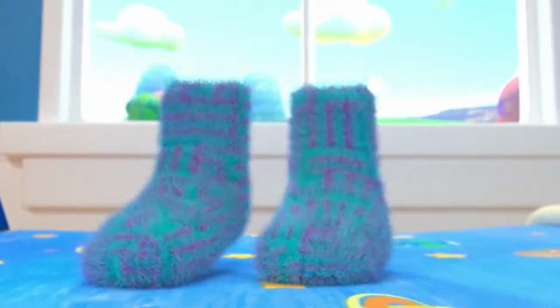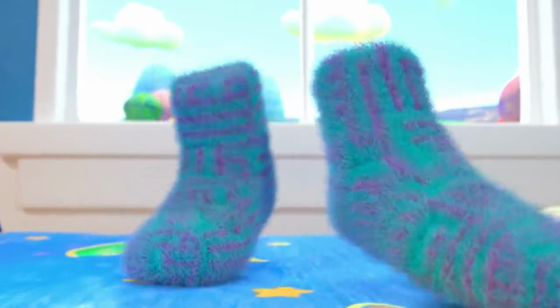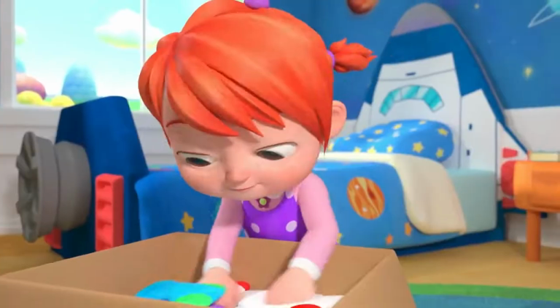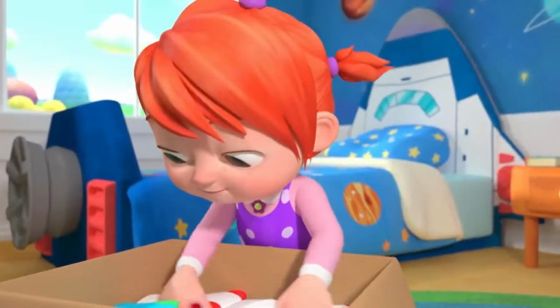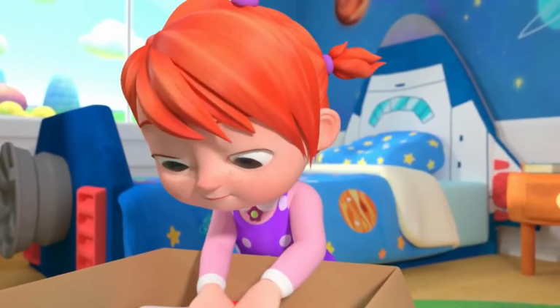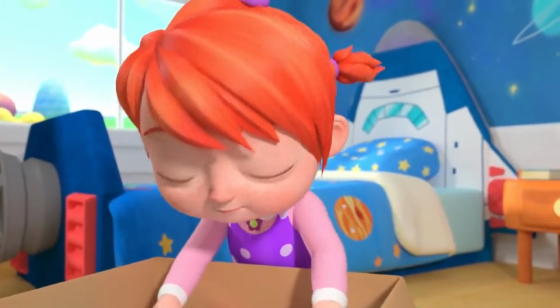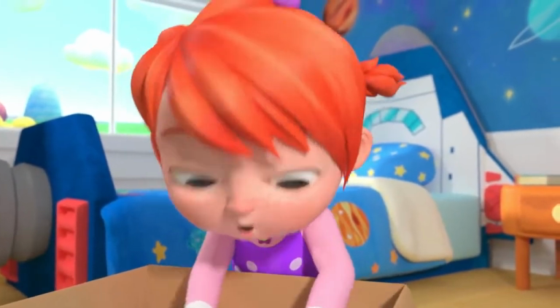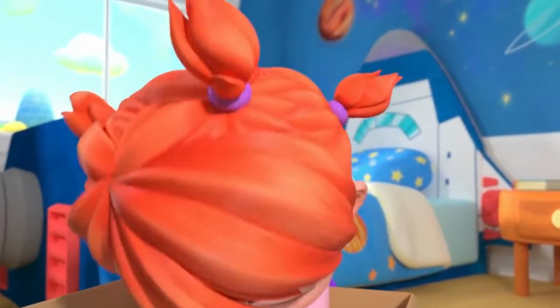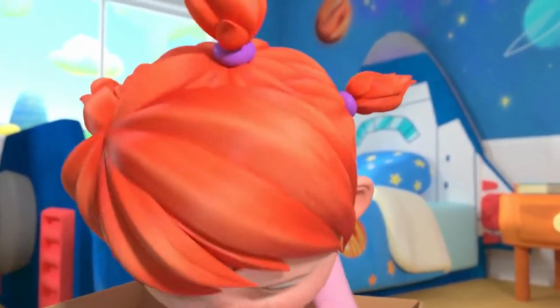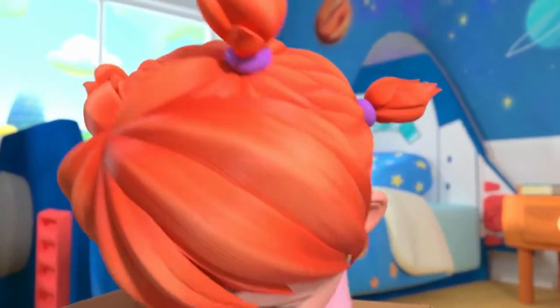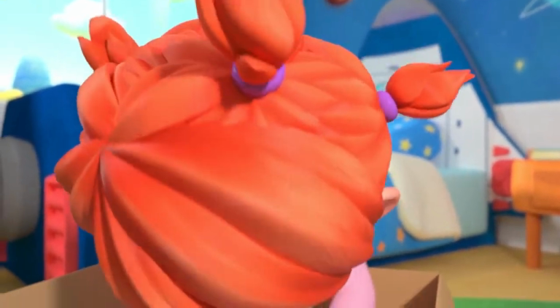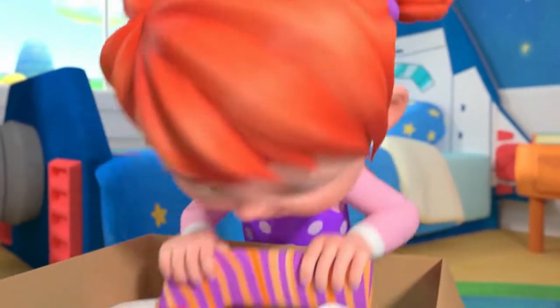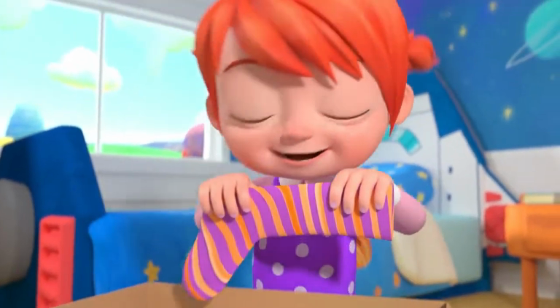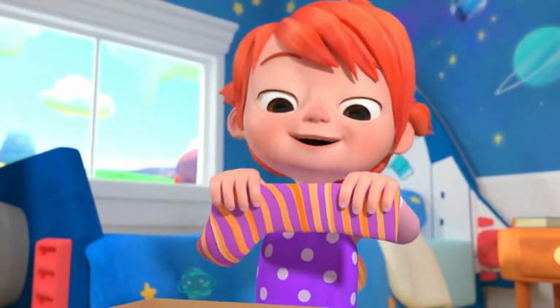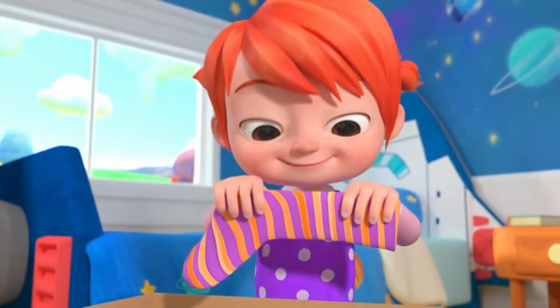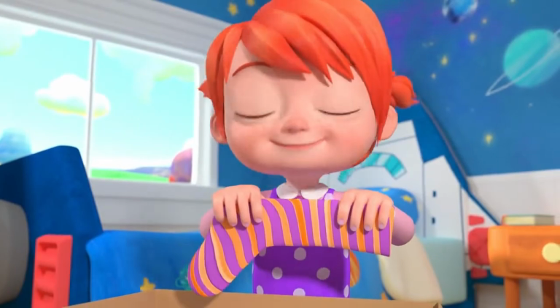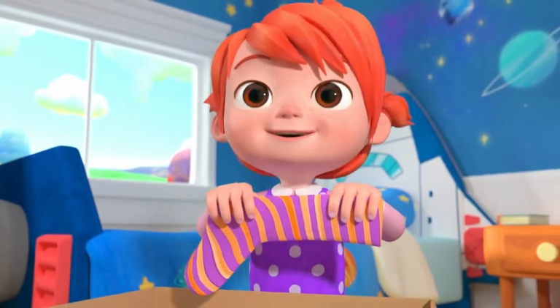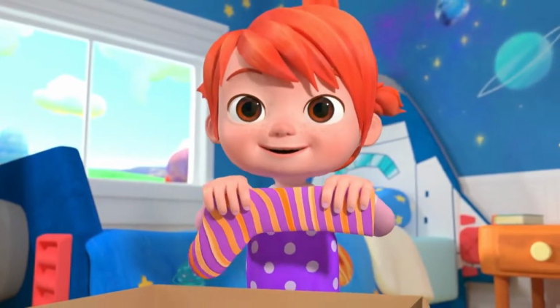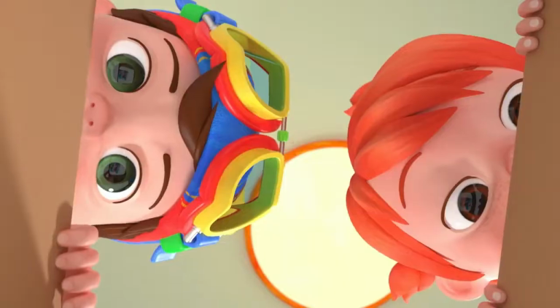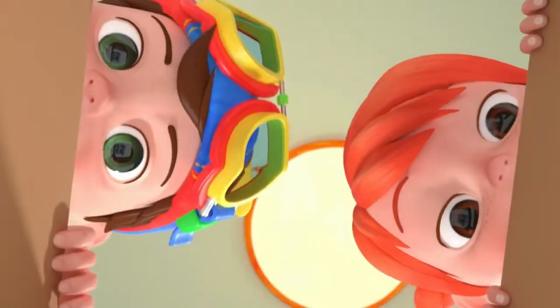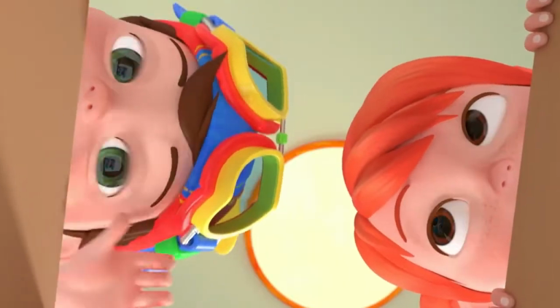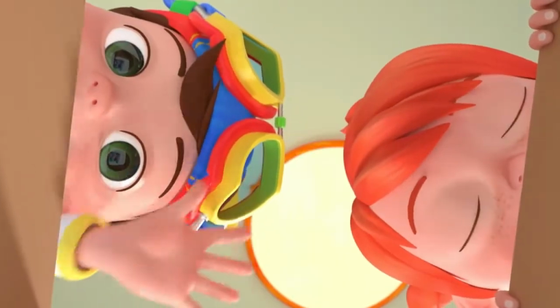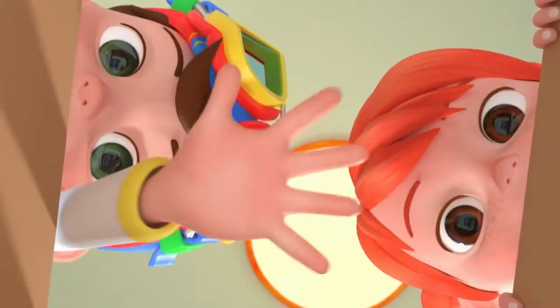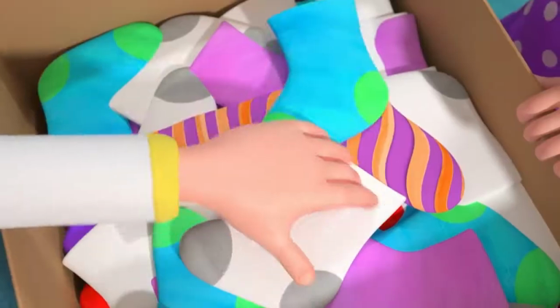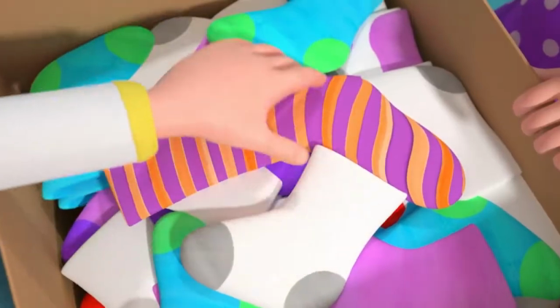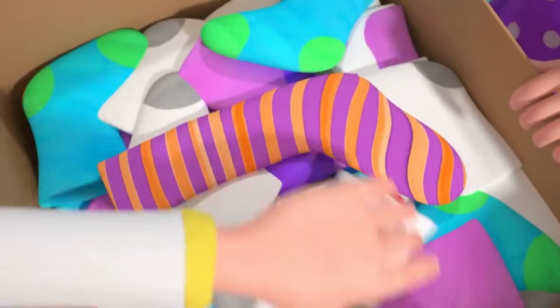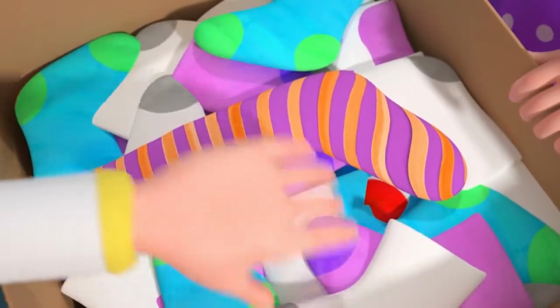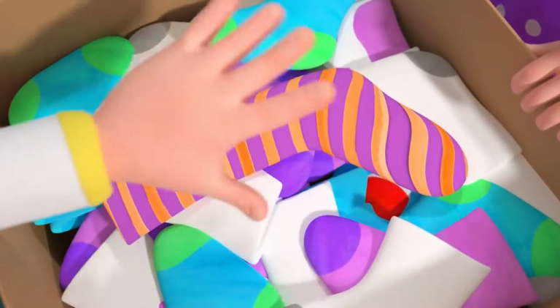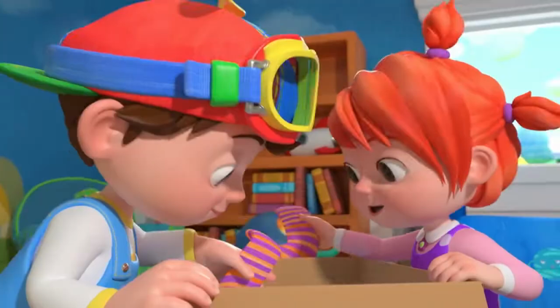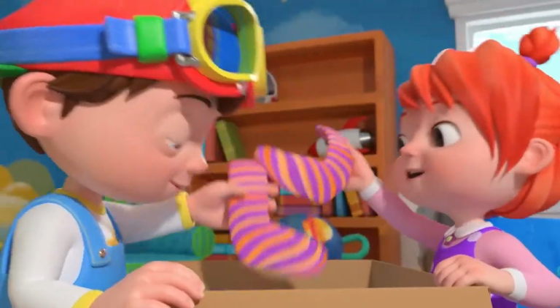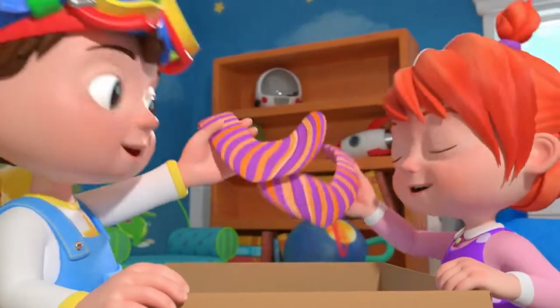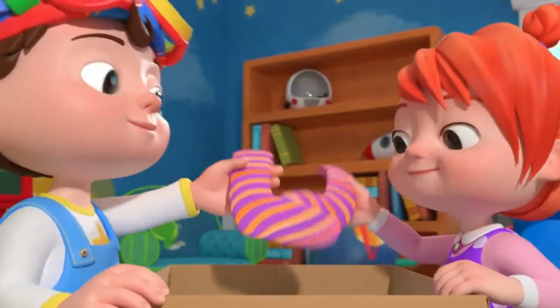I found a sock of a different type, with orange and purple stripes. We'll look through the box till we find a match for orange and purple stripes.